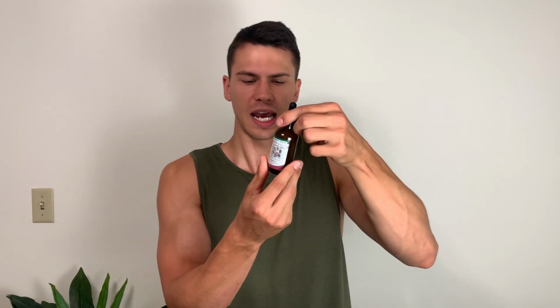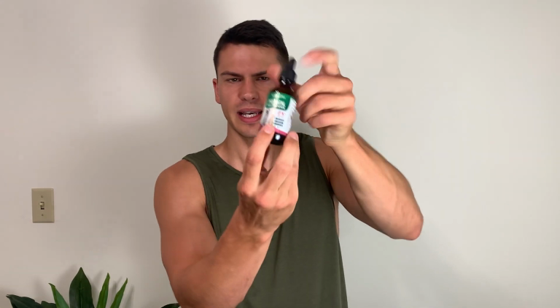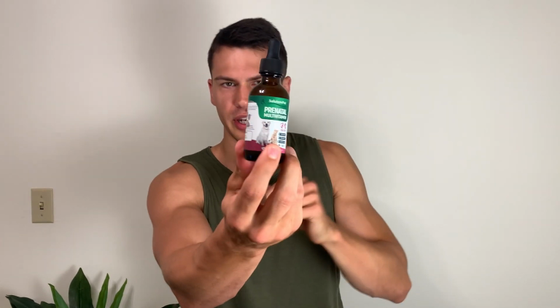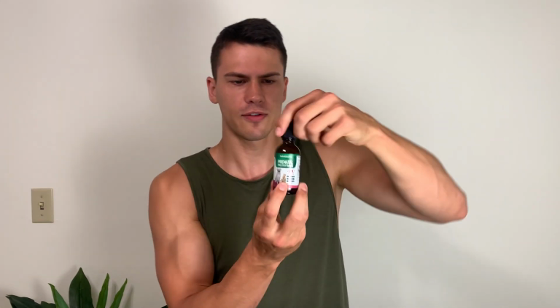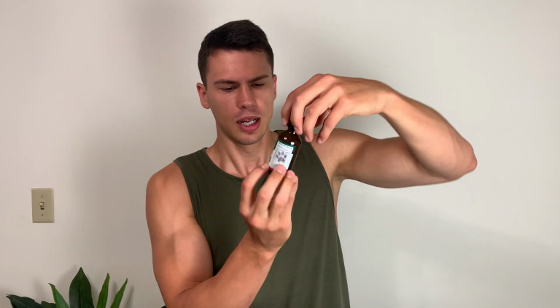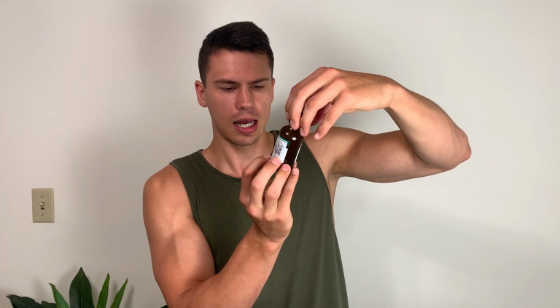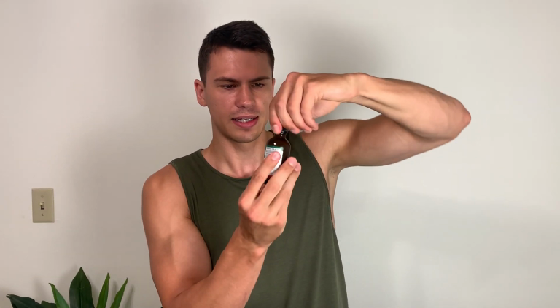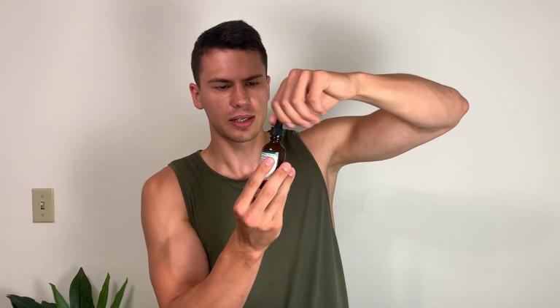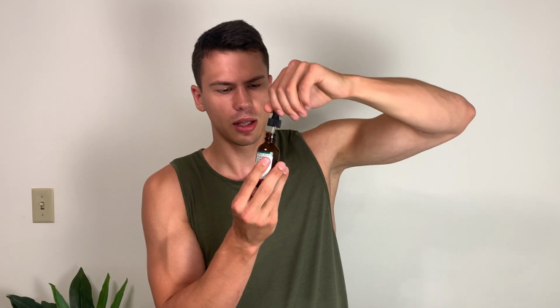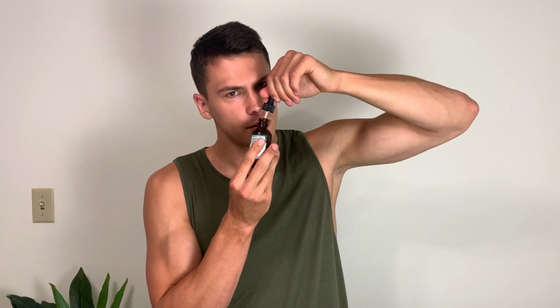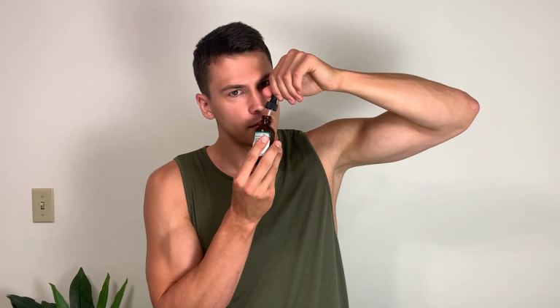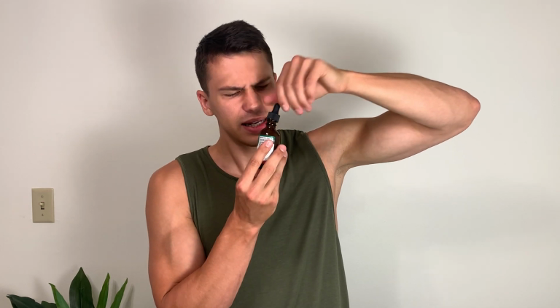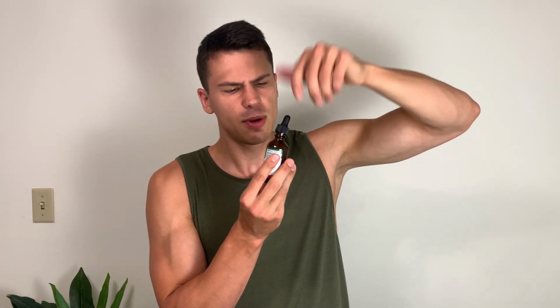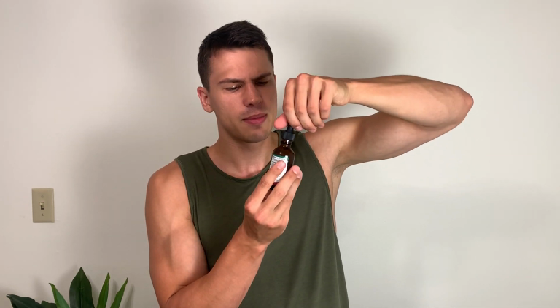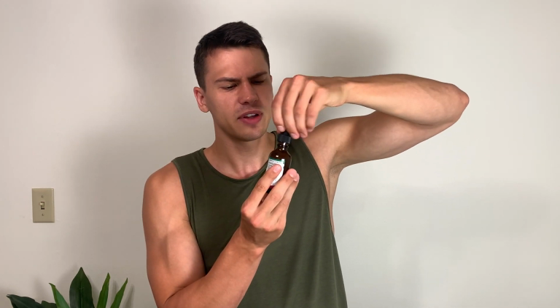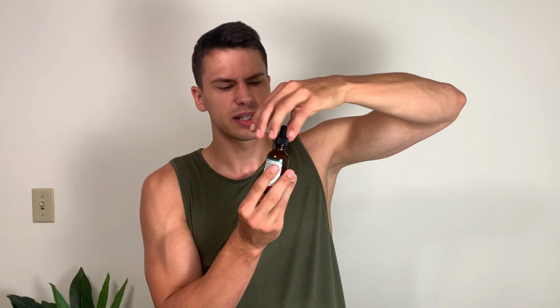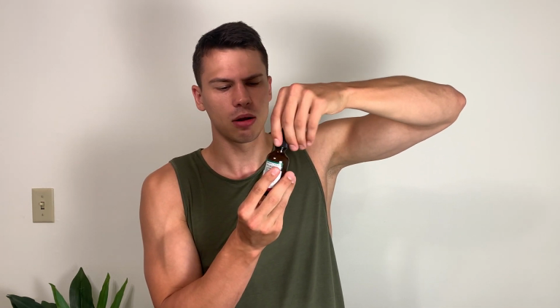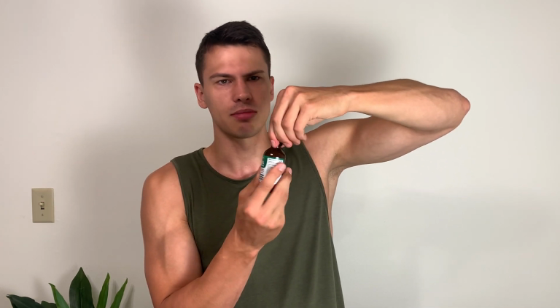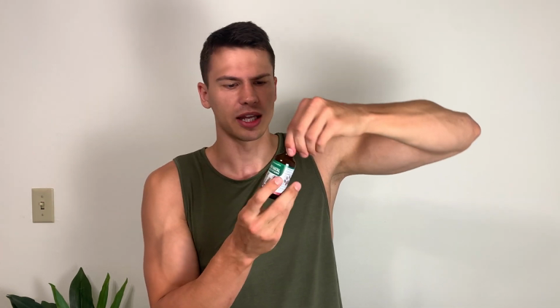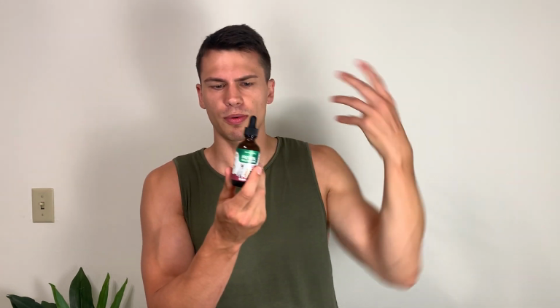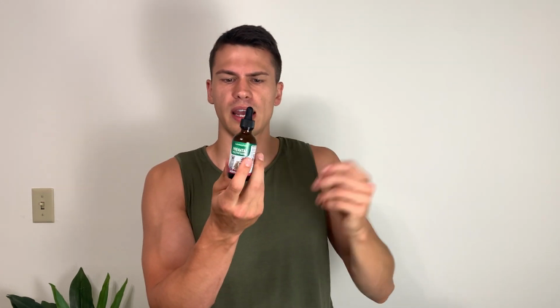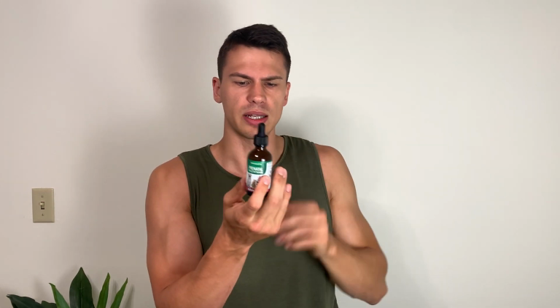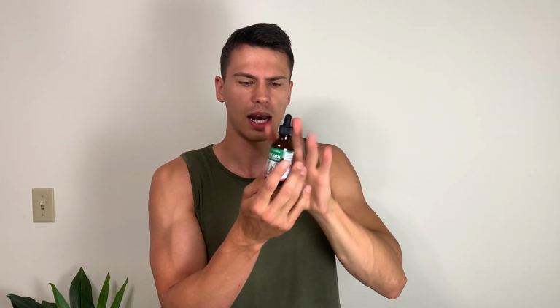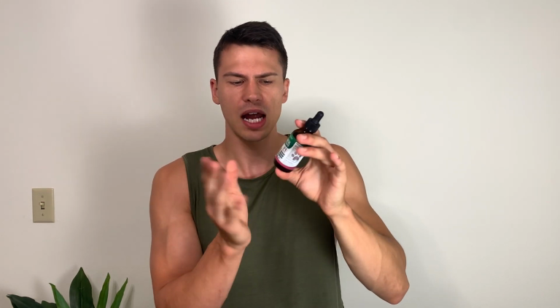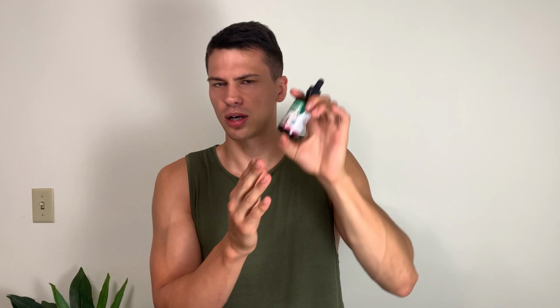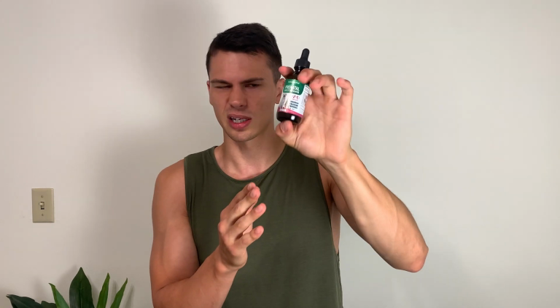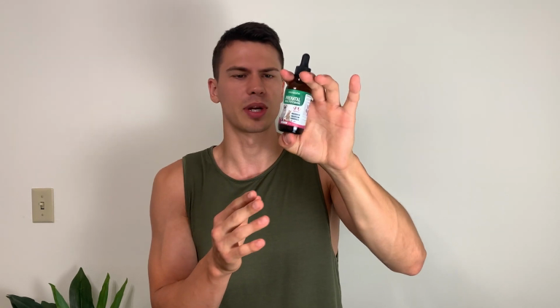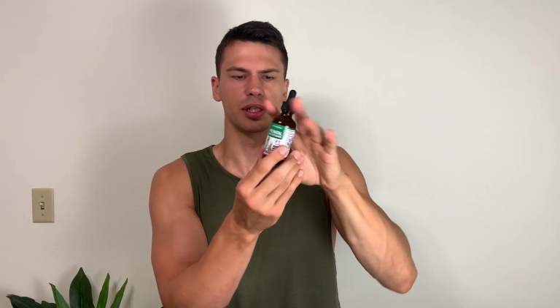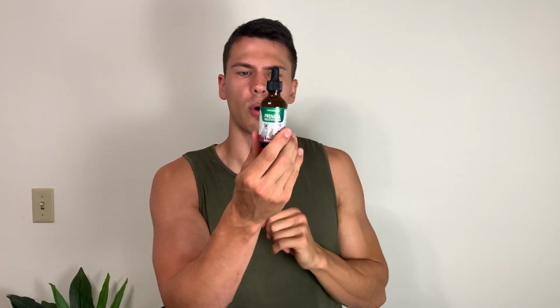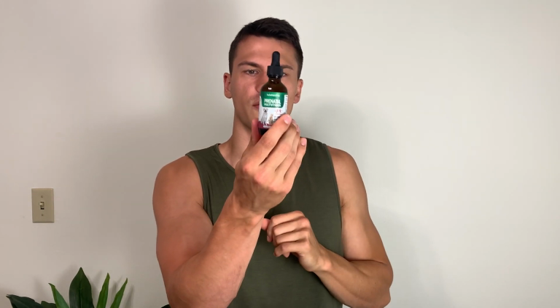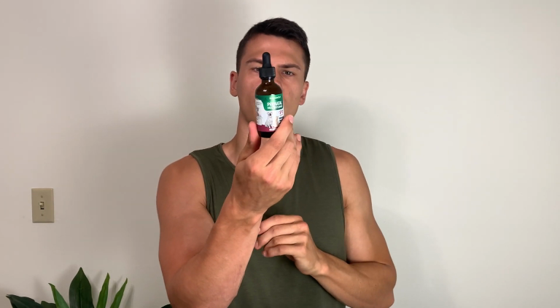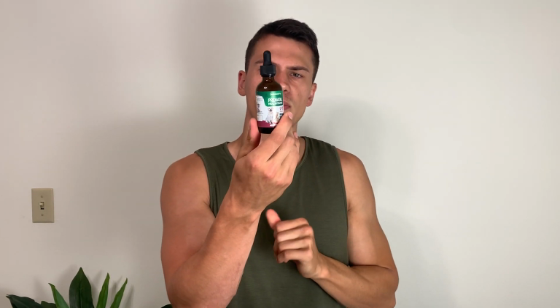This says turkey flavor. I did smell it here, and it doesn't smell bad, but it definitely does smell like meat, like when you open up a can of meat. So I would imagine that dogs and cats would actually go for this quite a bit.